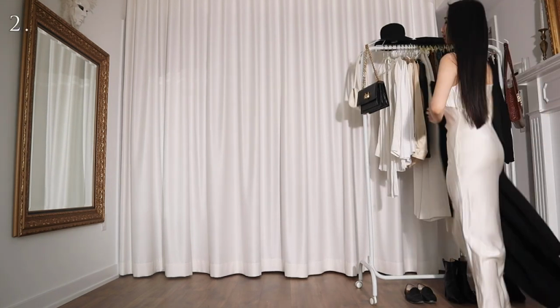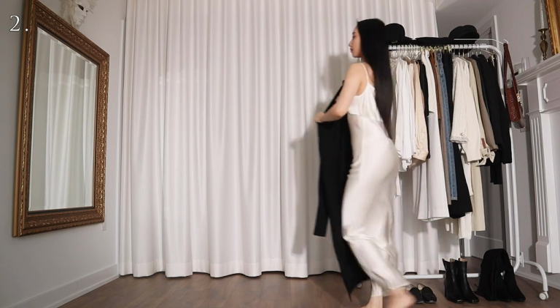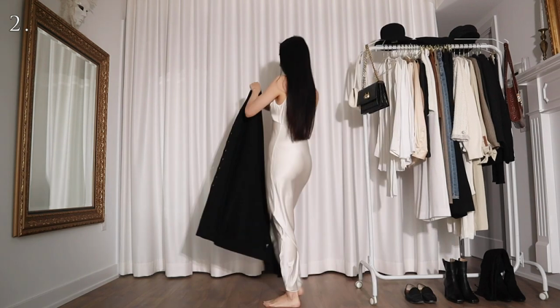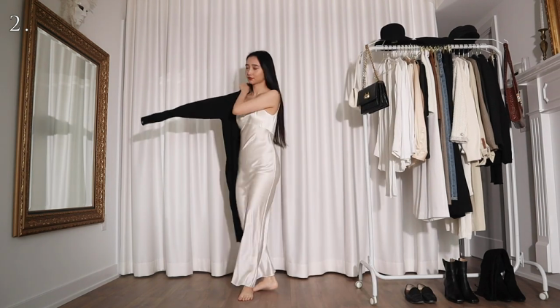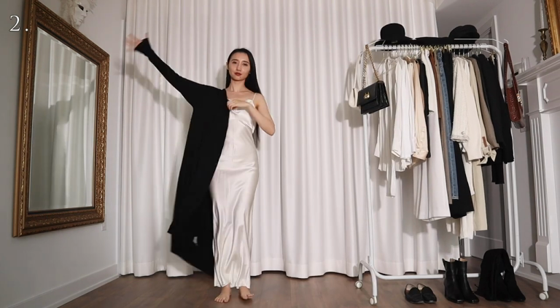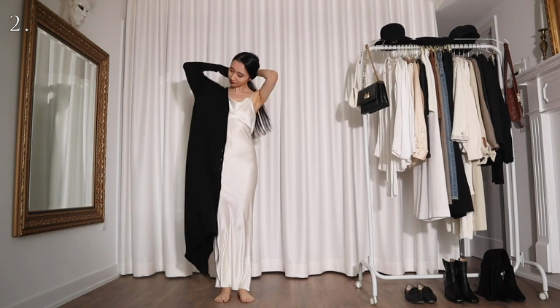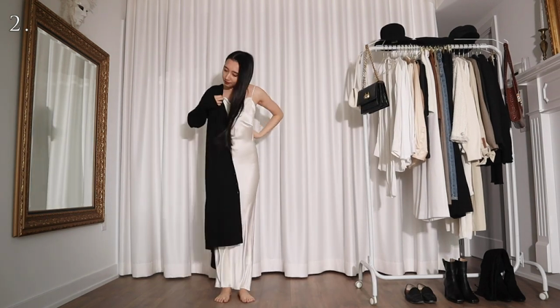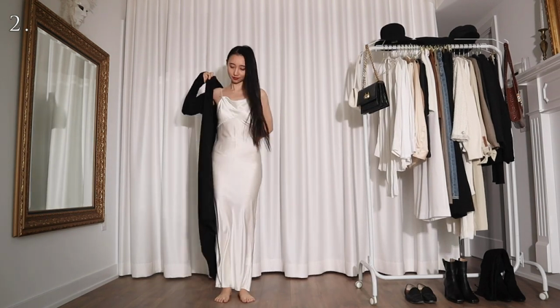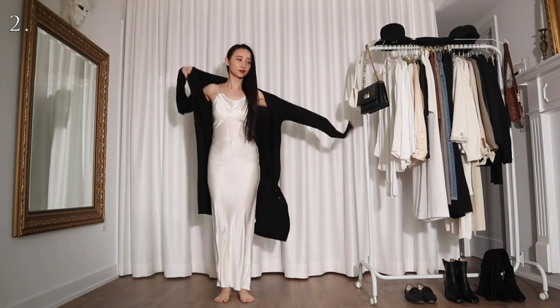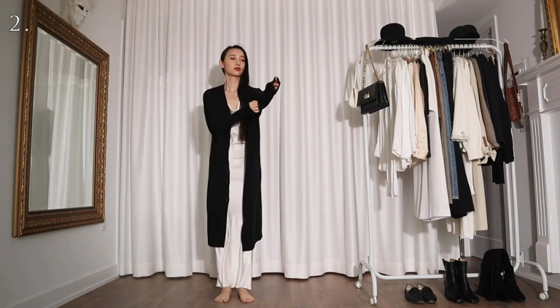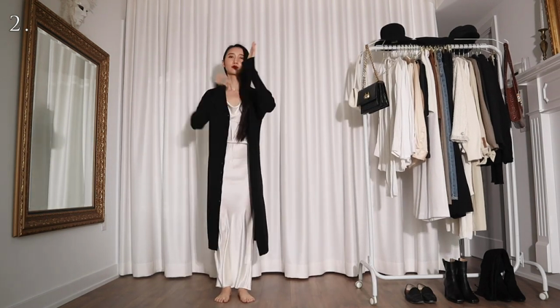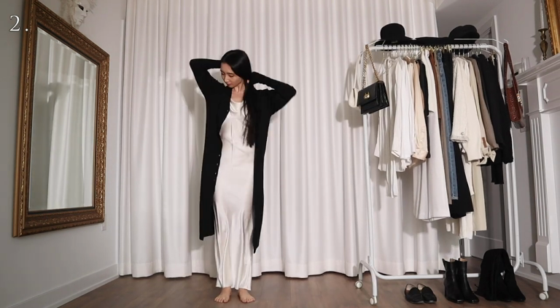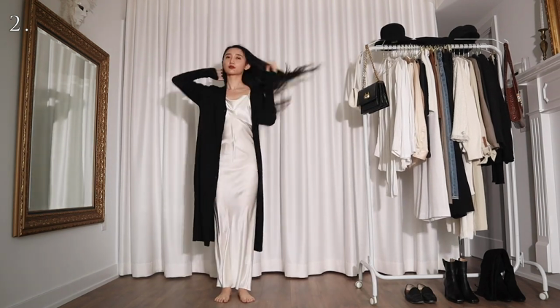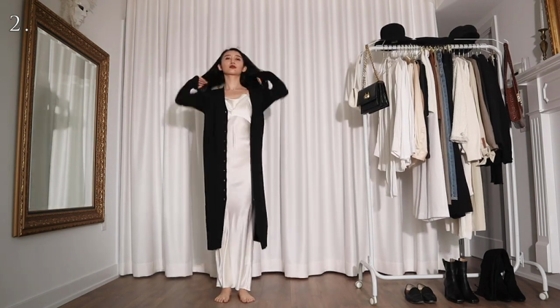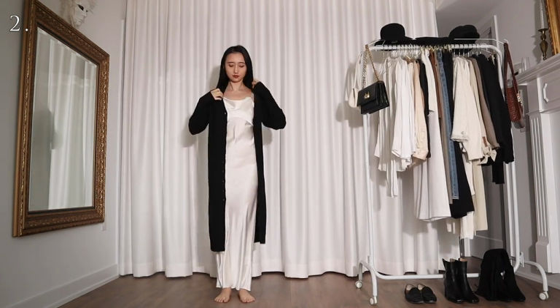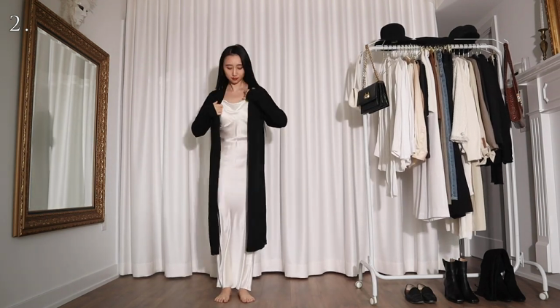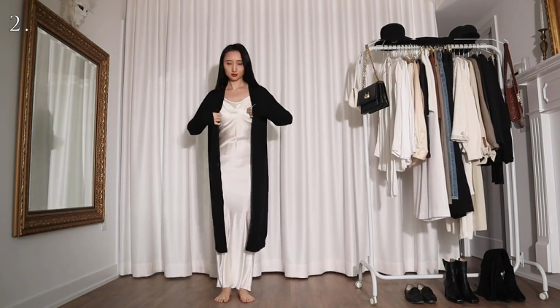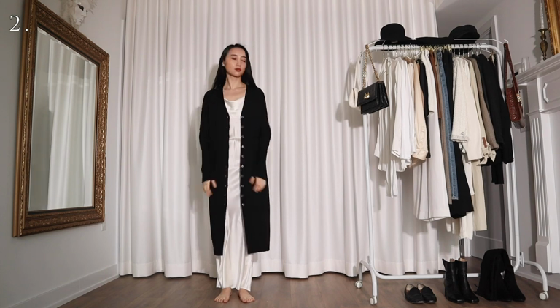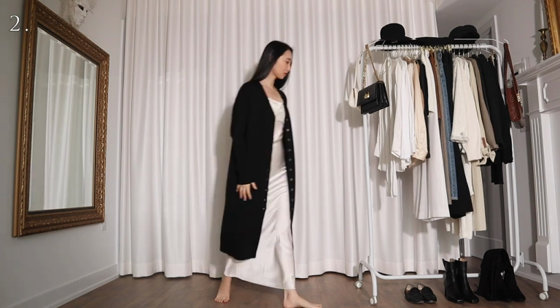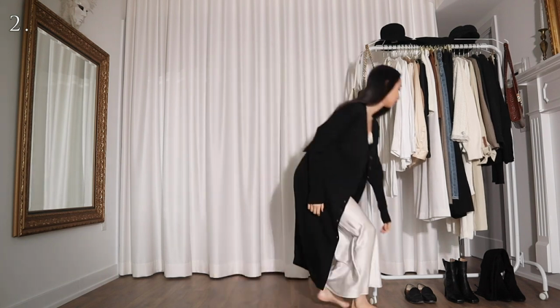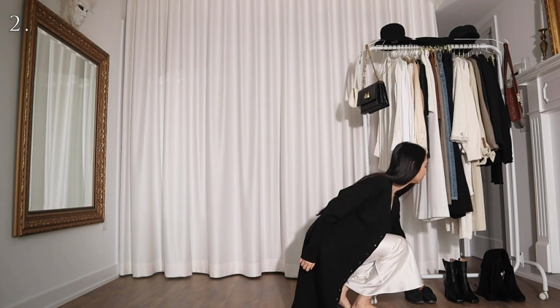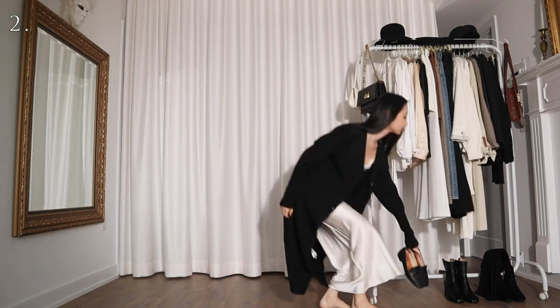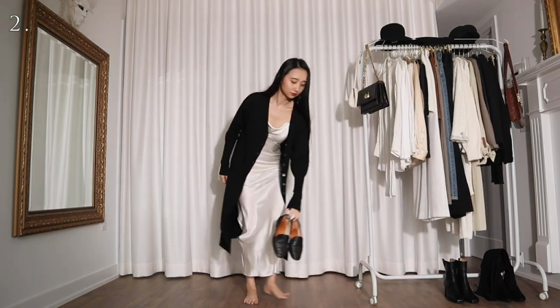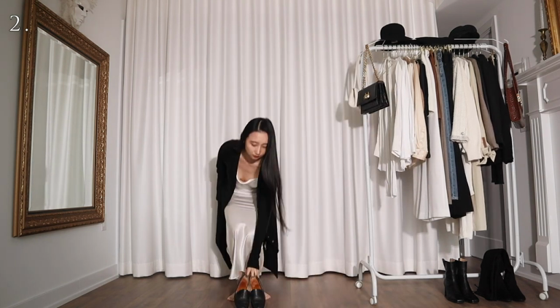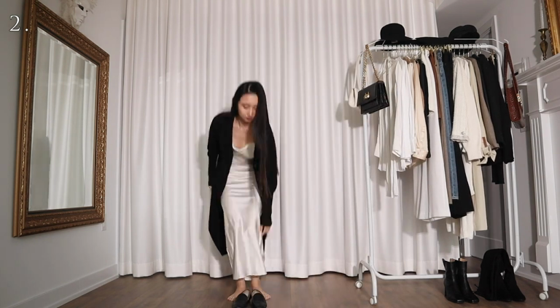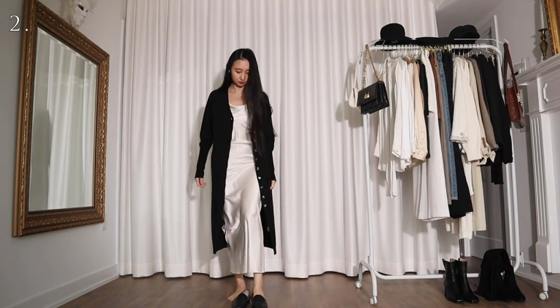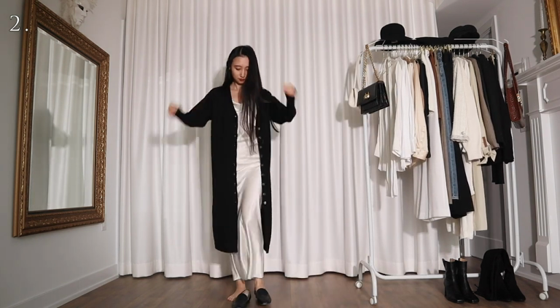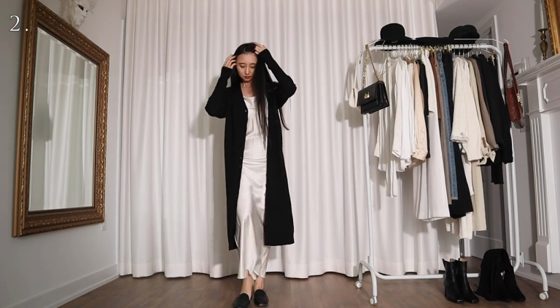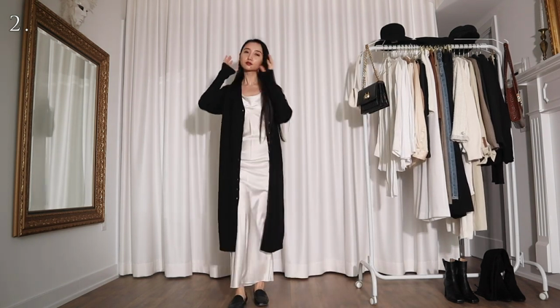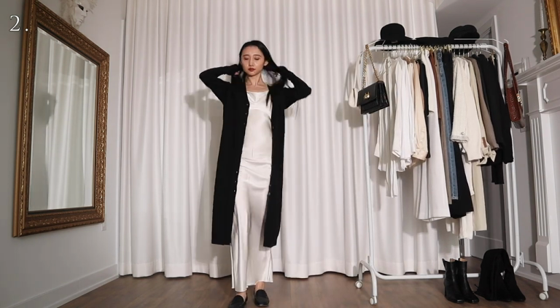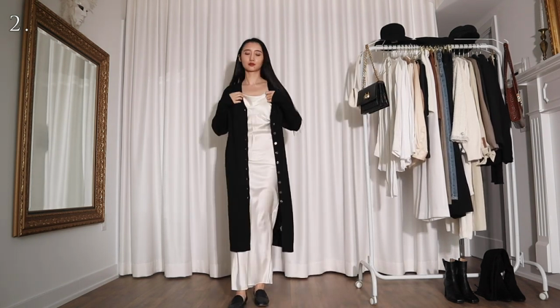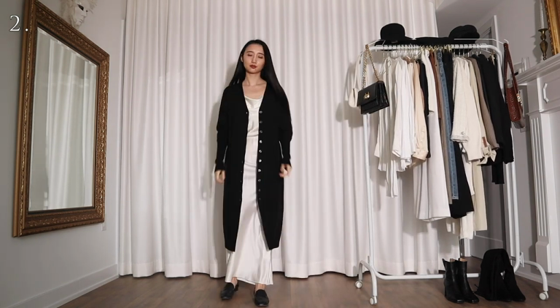Alternatively, I can also wear this dress with a cozy long black cardigan. The best part is I can go out and lounge in this outfit. You know, I need to make sure I look presentable when I go downstairs to pick up my food delivery.